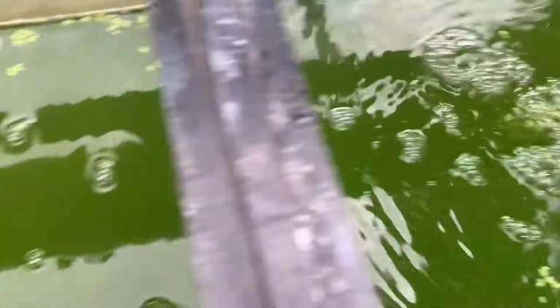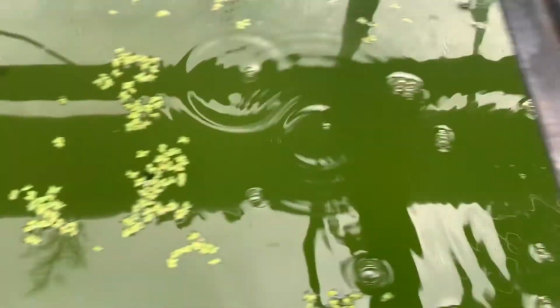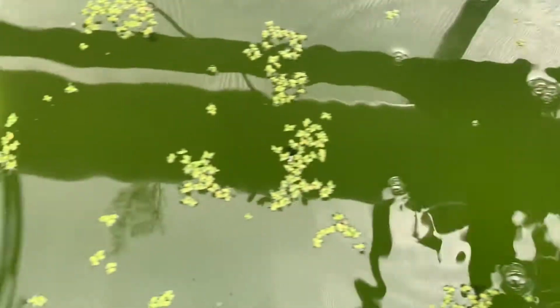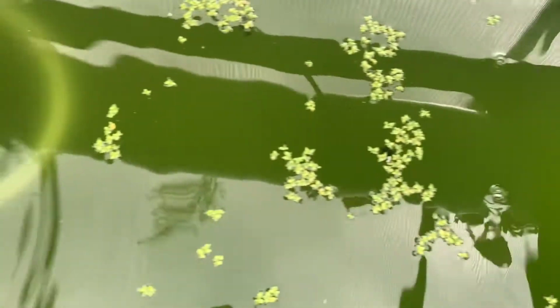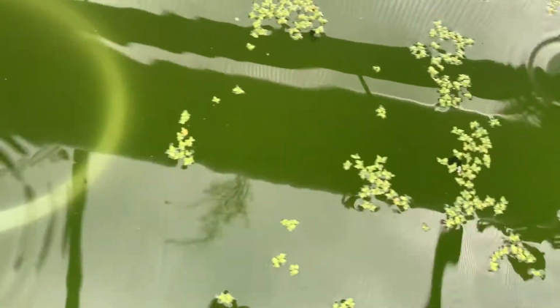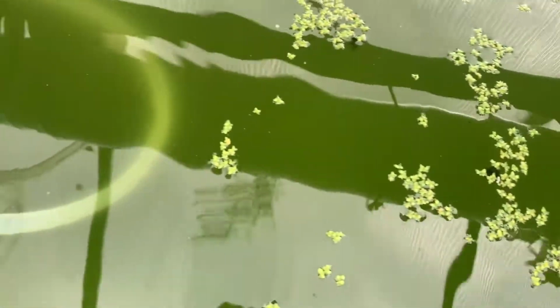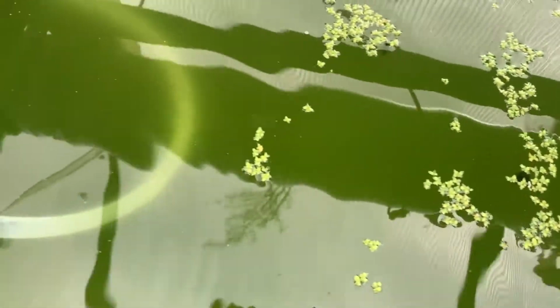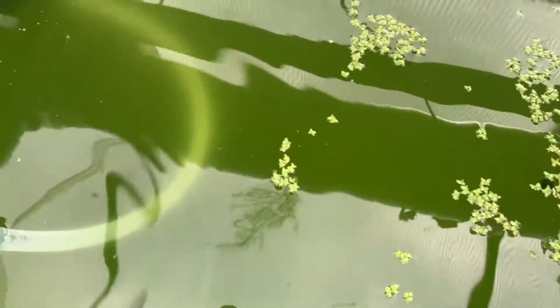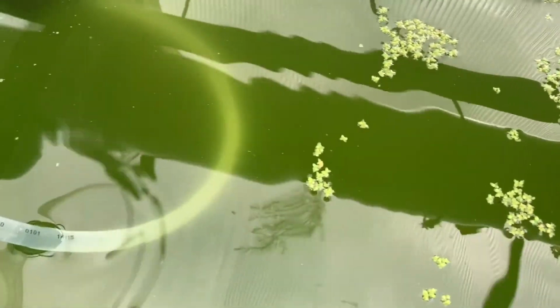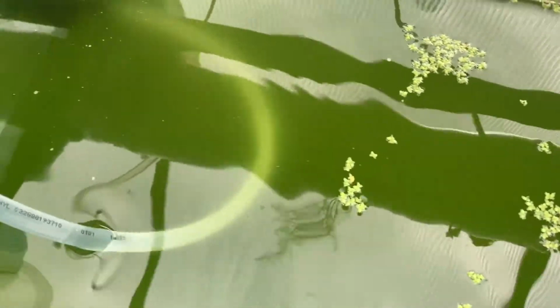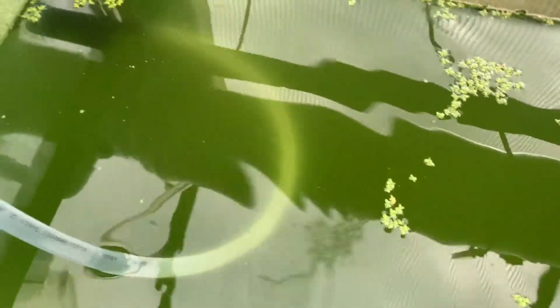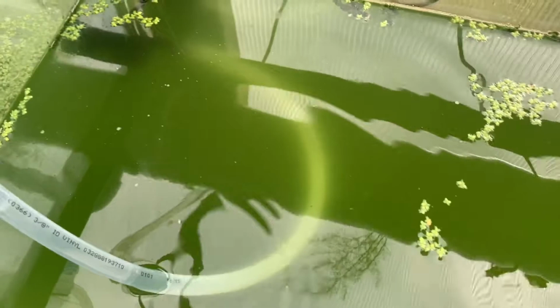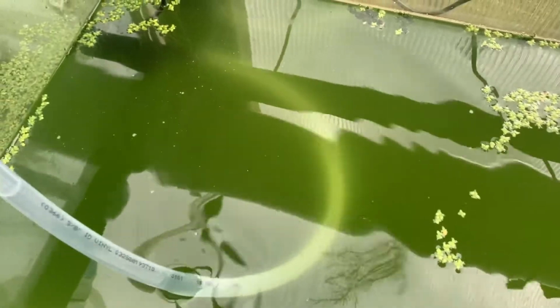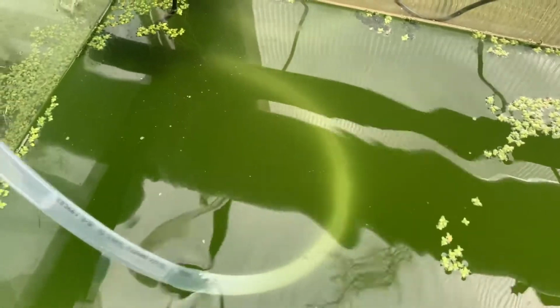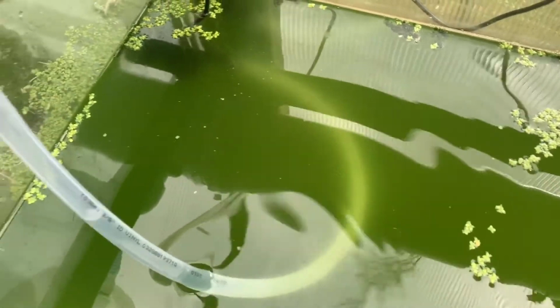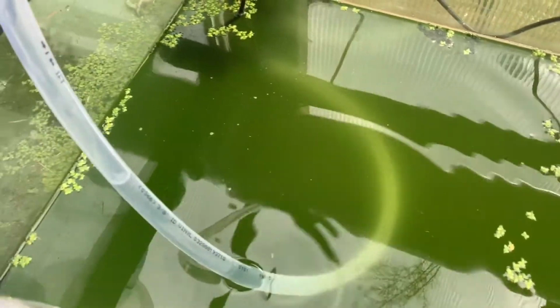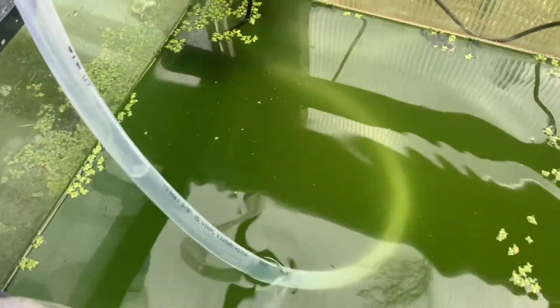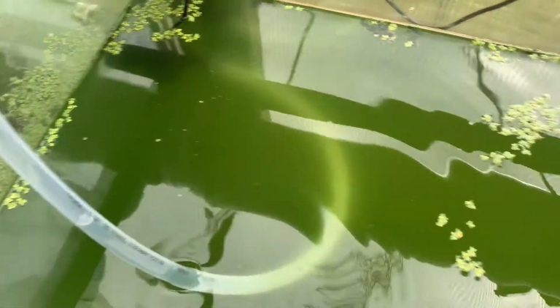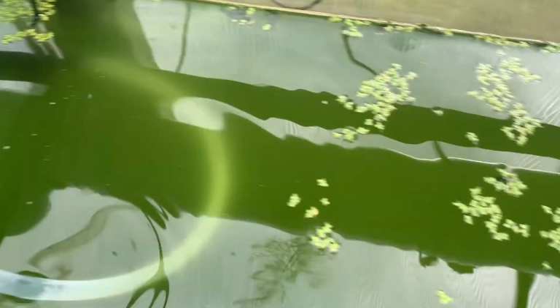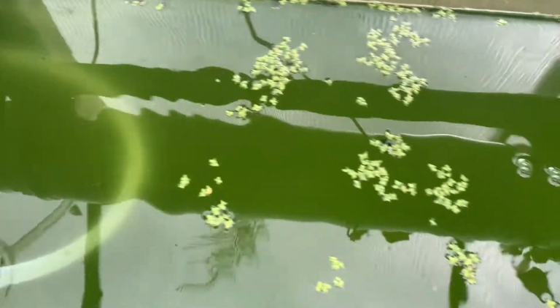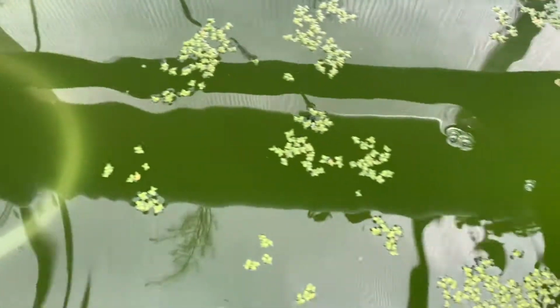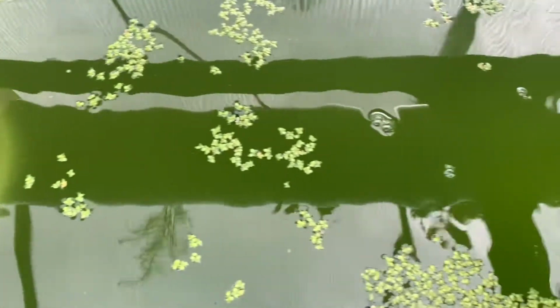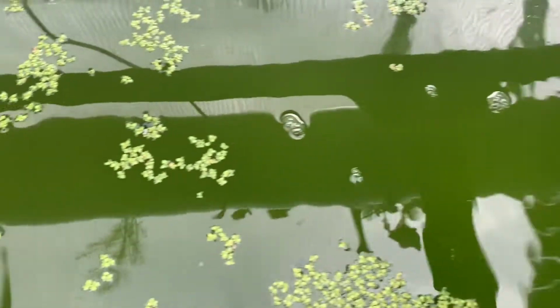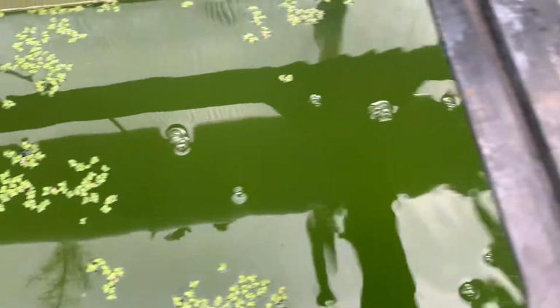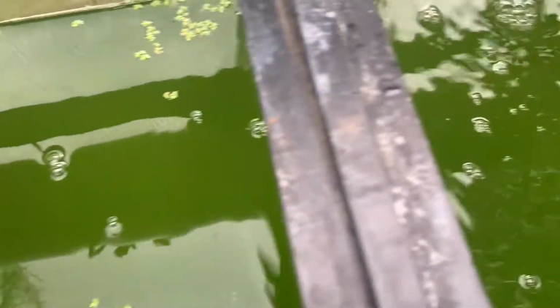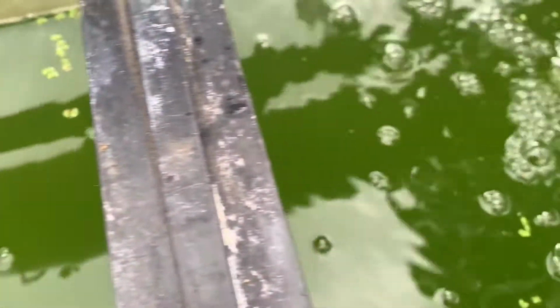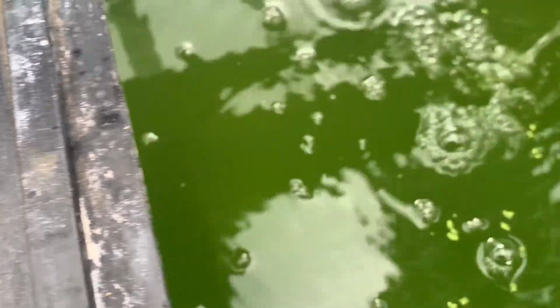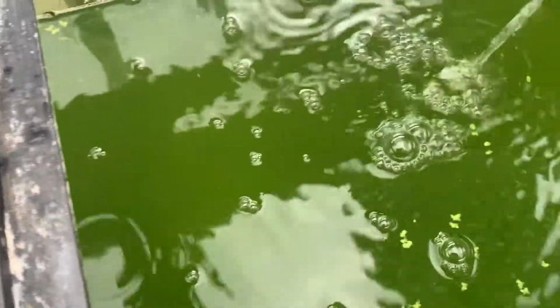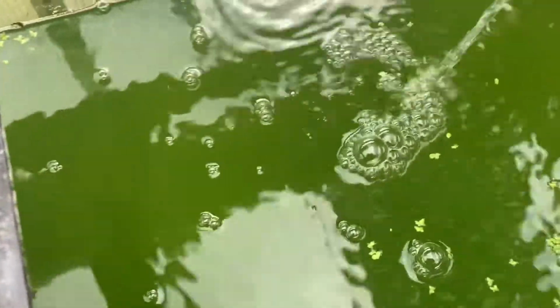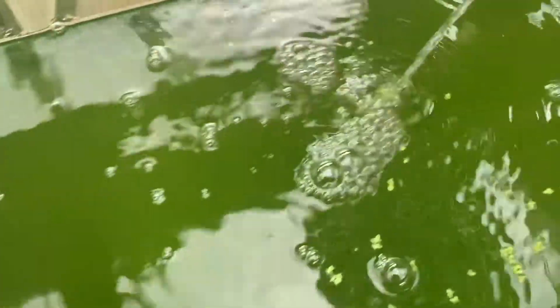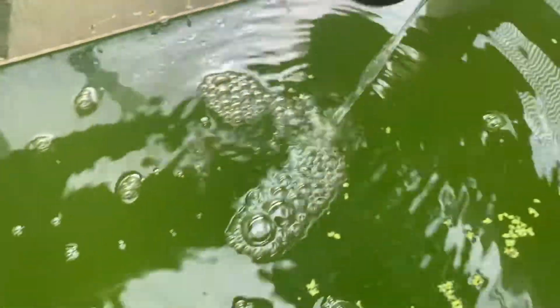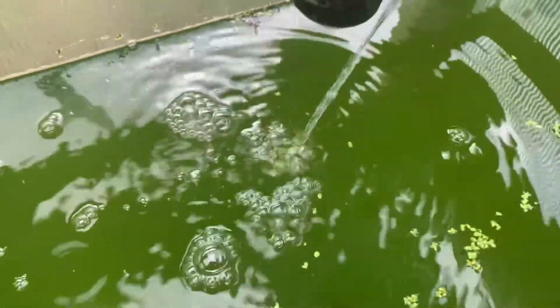I do have some Daphnia in here. Once the water has turned green for a couple of days, I finally add my Daphnia into the green water.